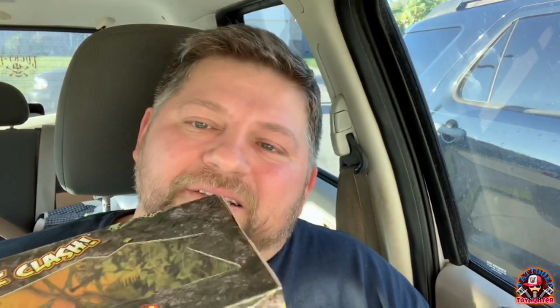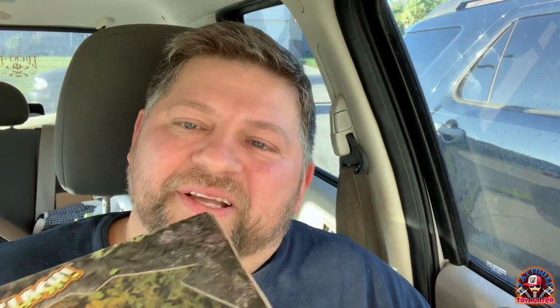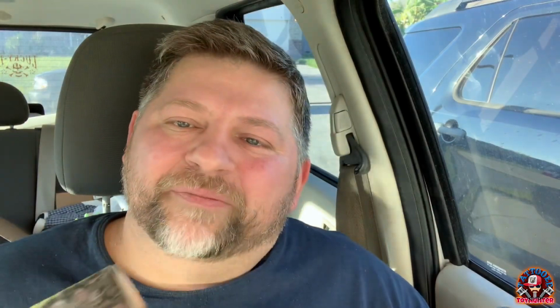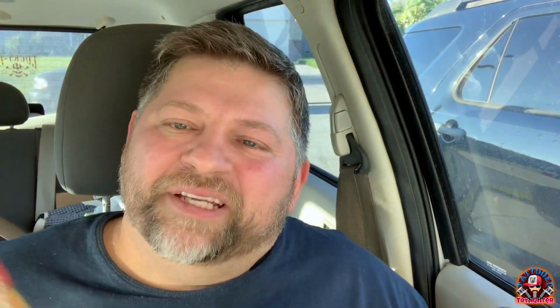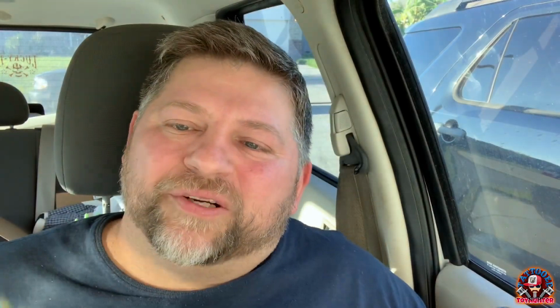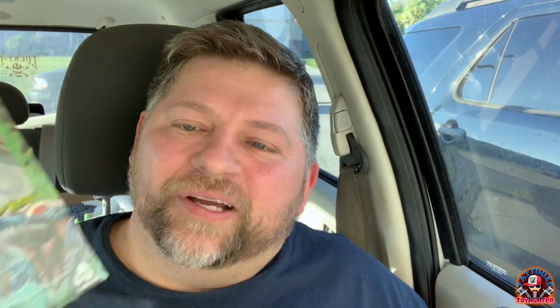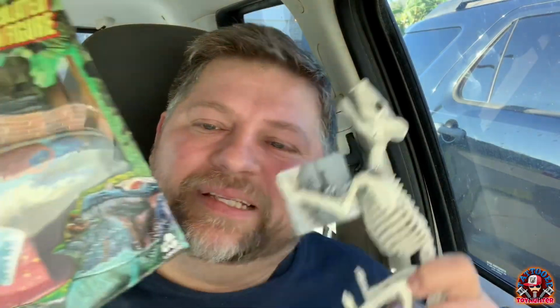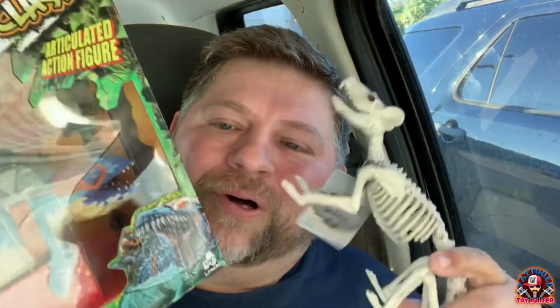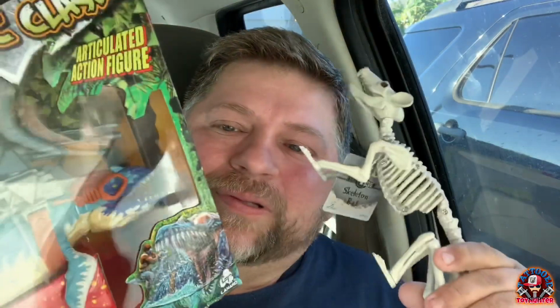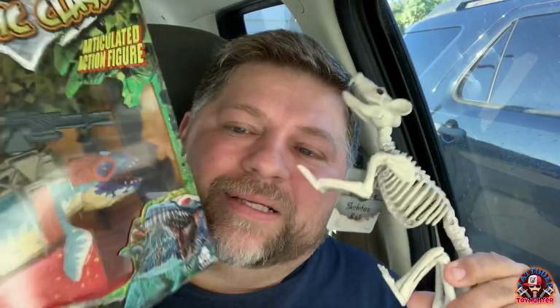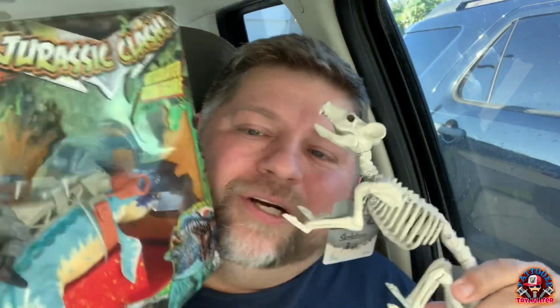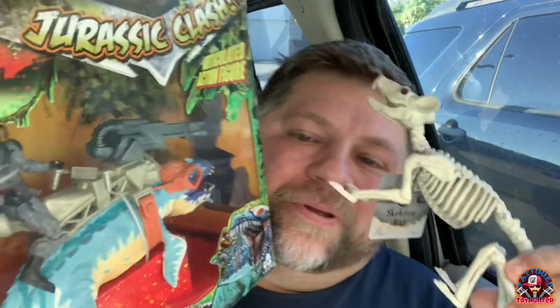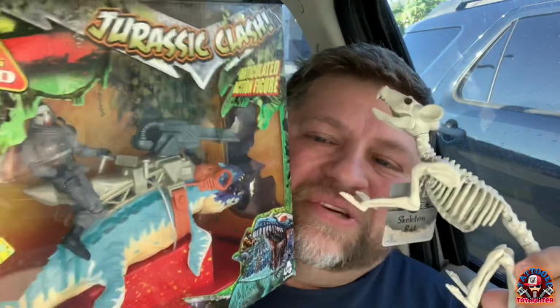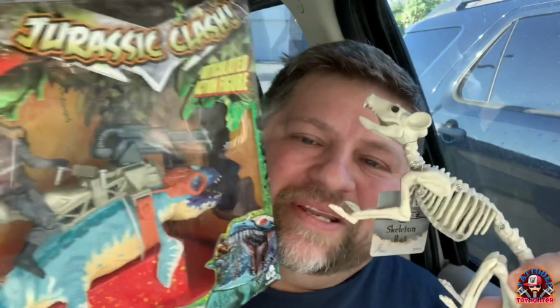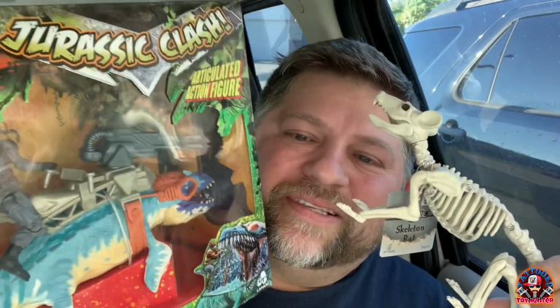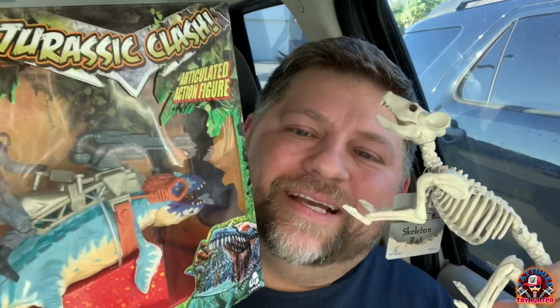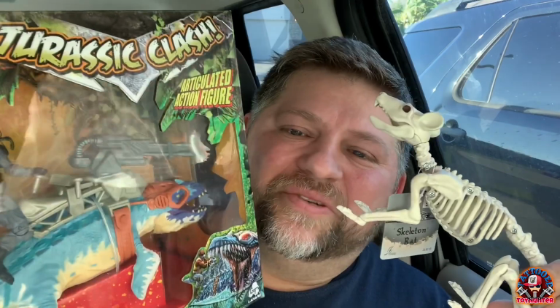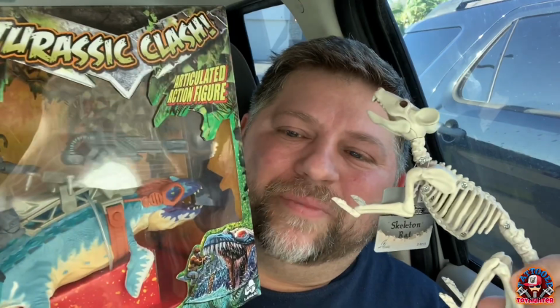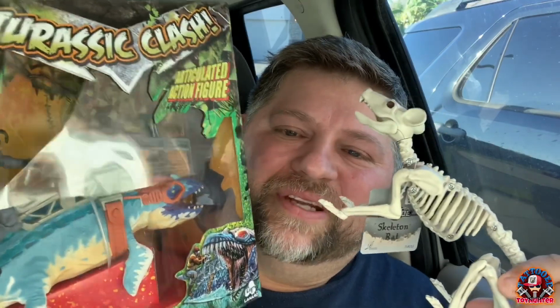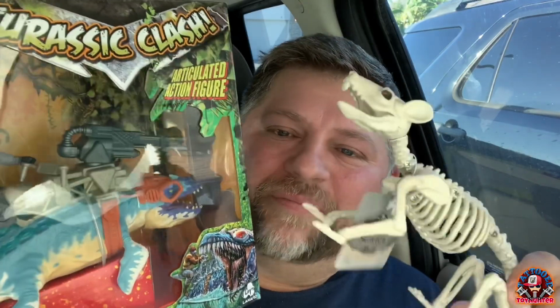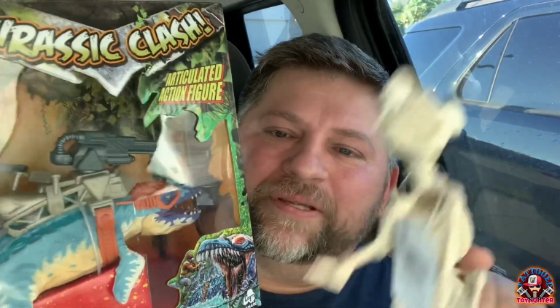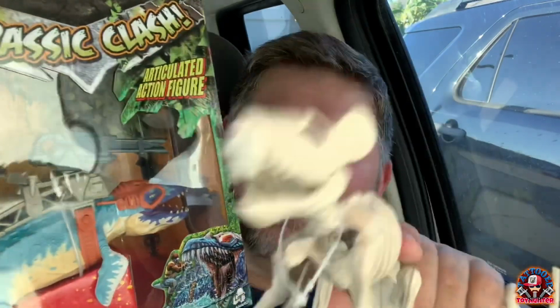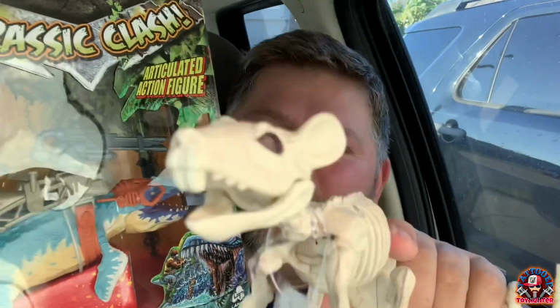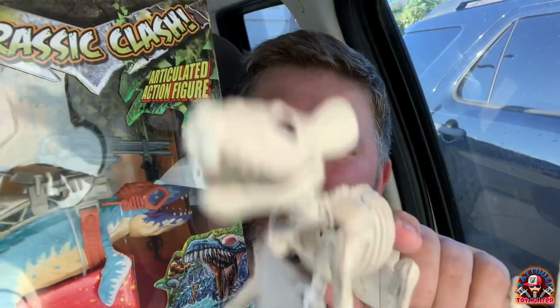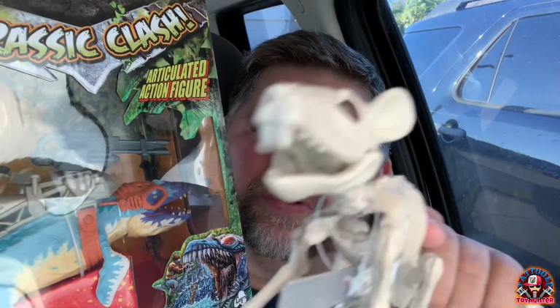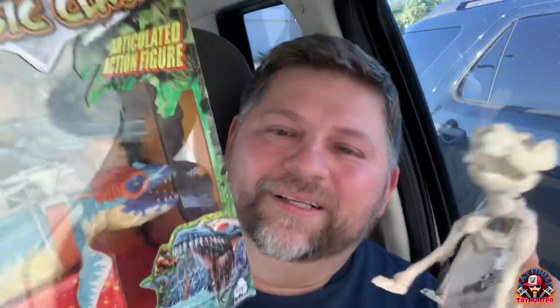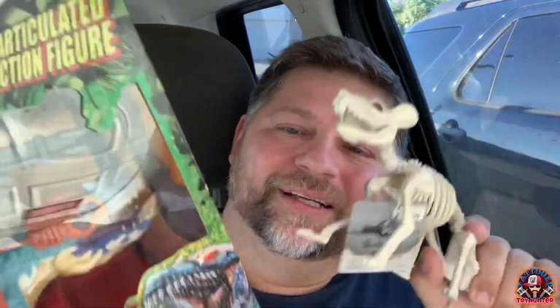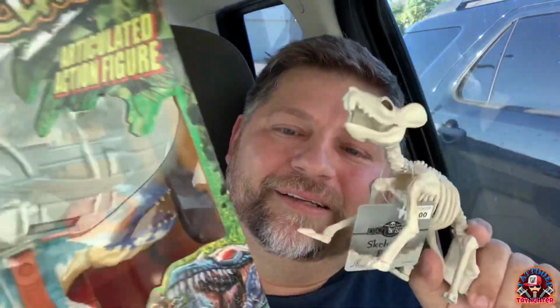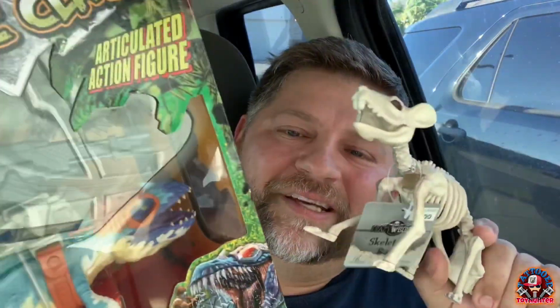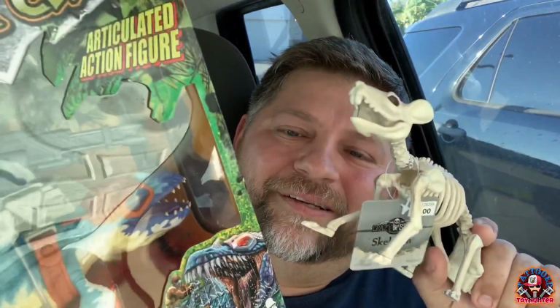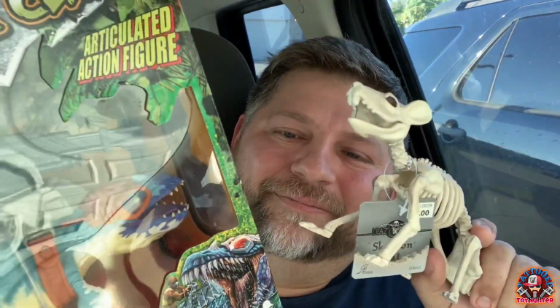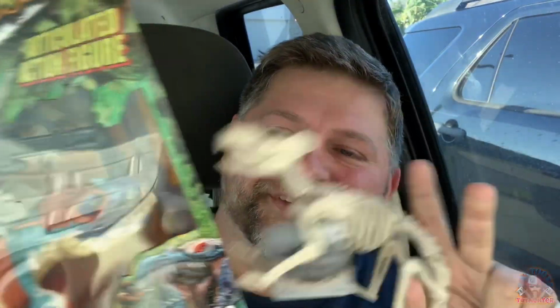That's going to be just a quick hunt and haul. I hope you enjoyed it. This is the Tattooed Toy Hunter reminding you to never give up the hunt. Y'all take care, peace.